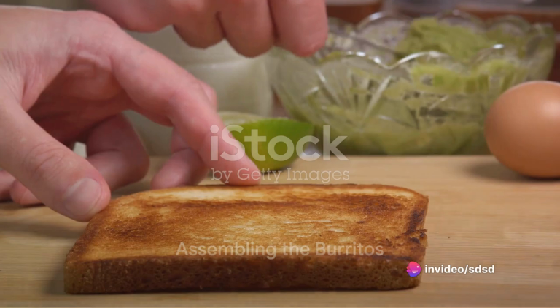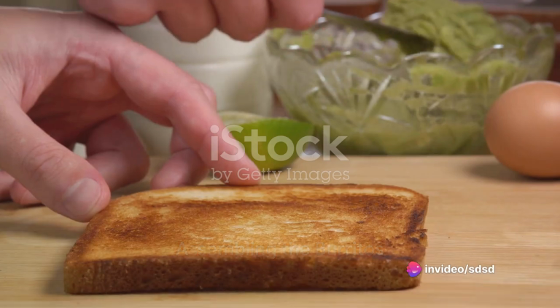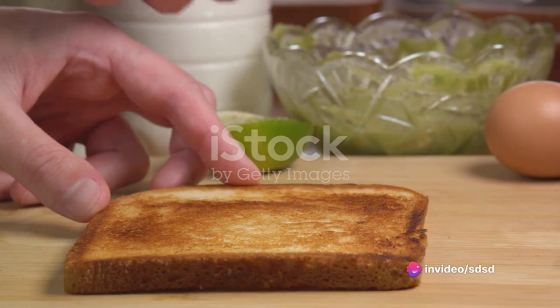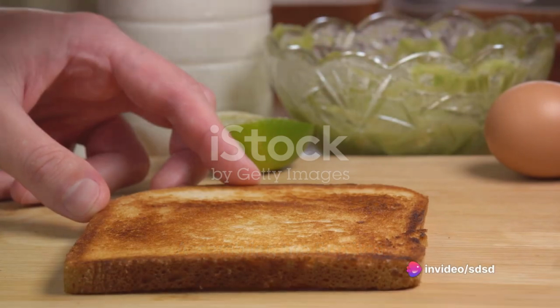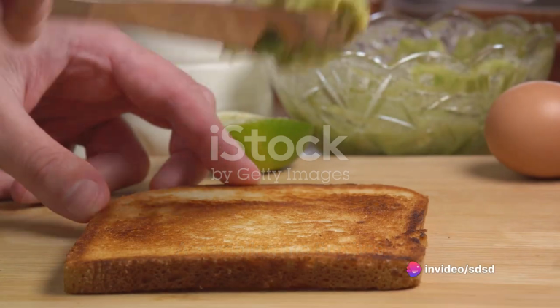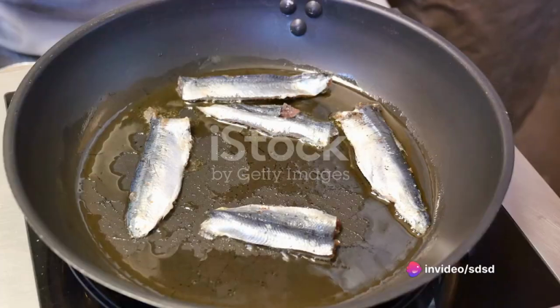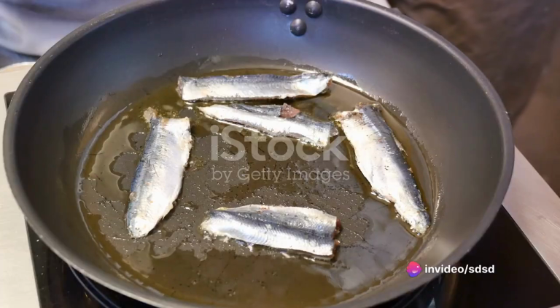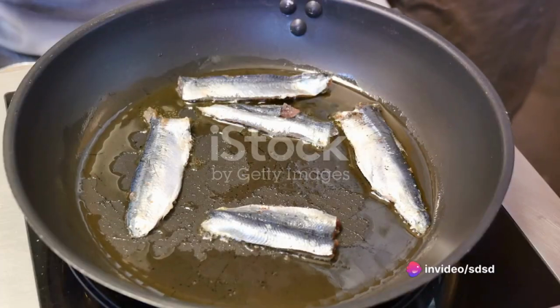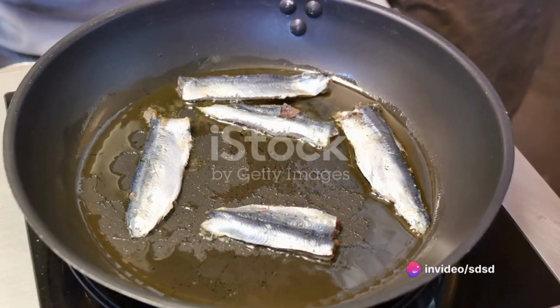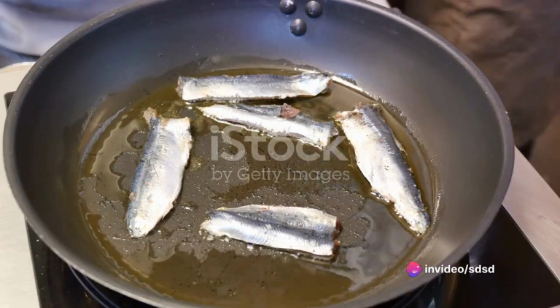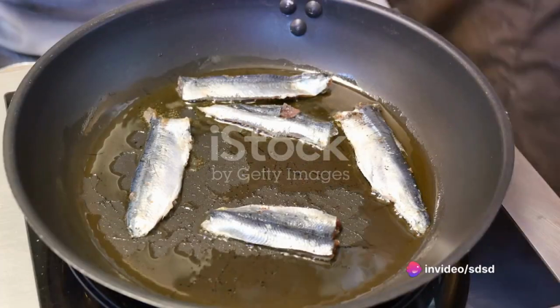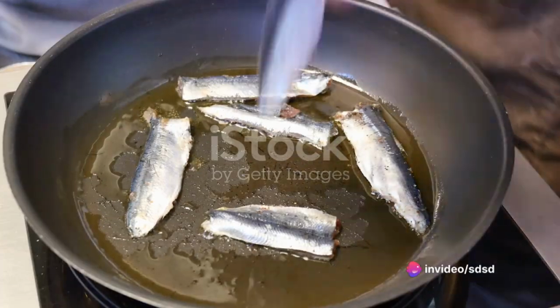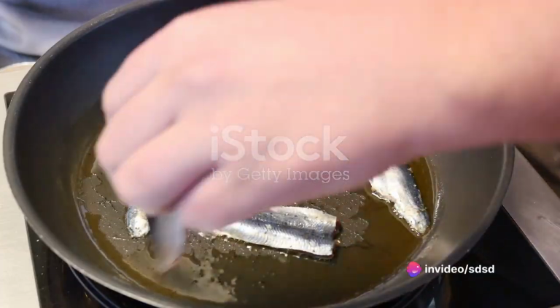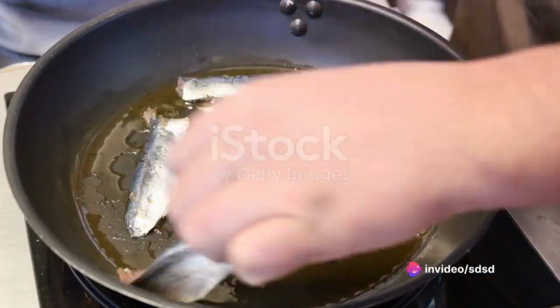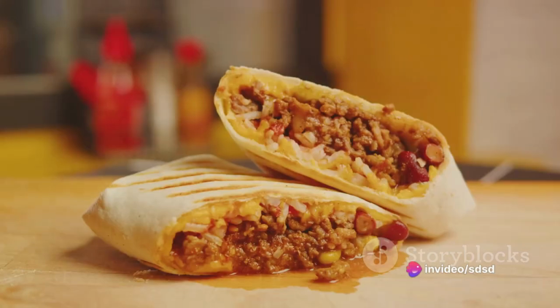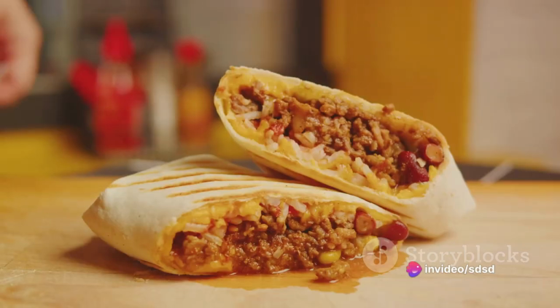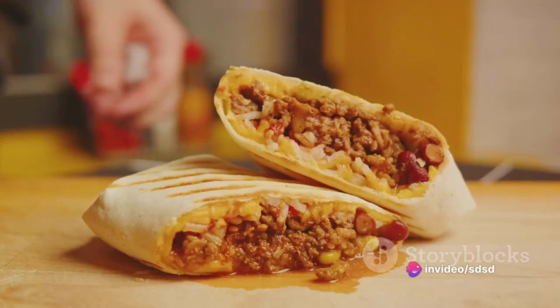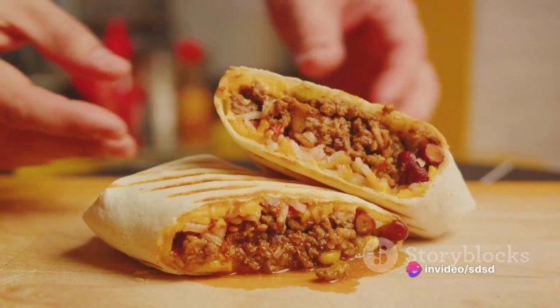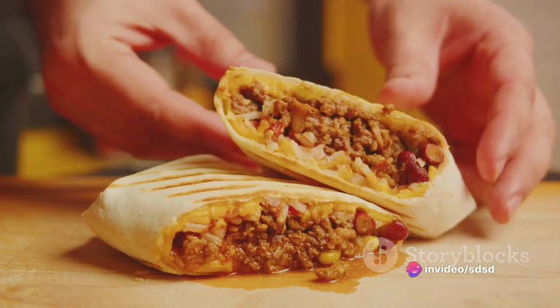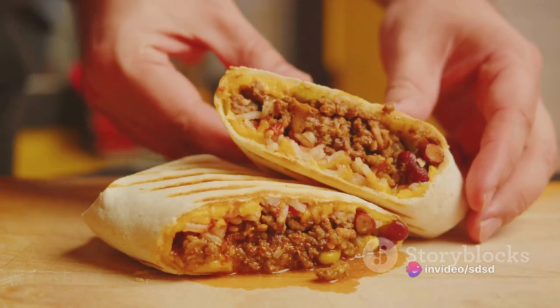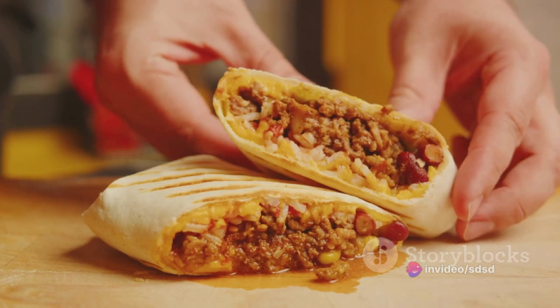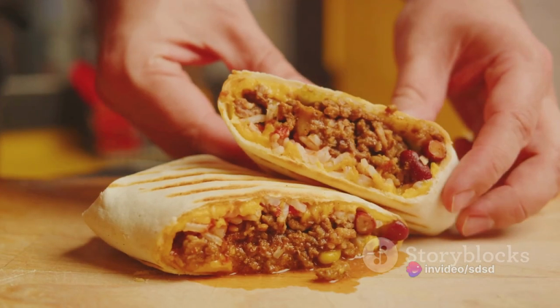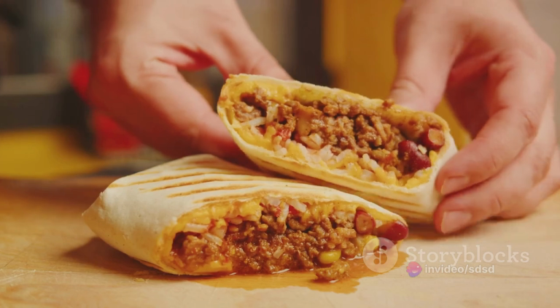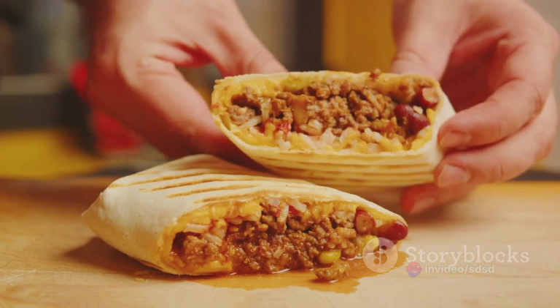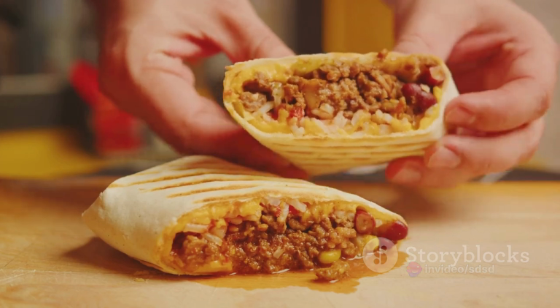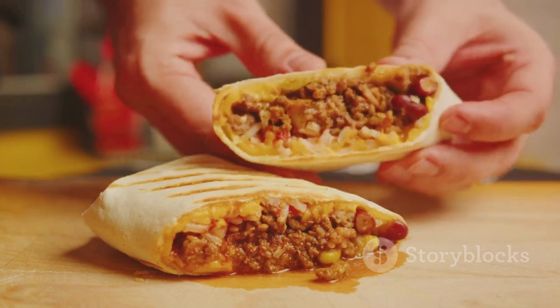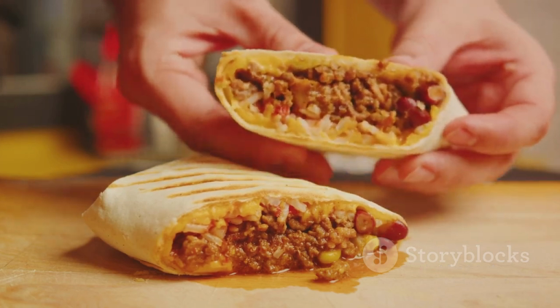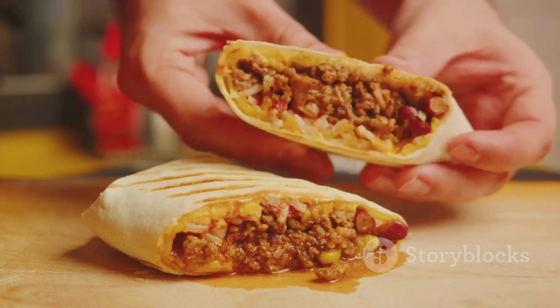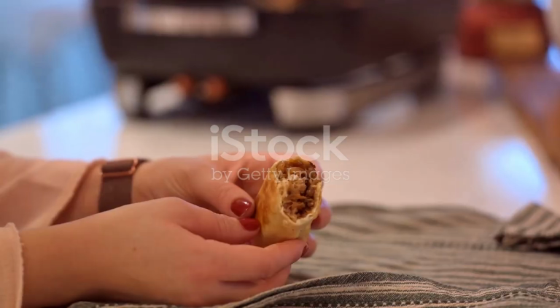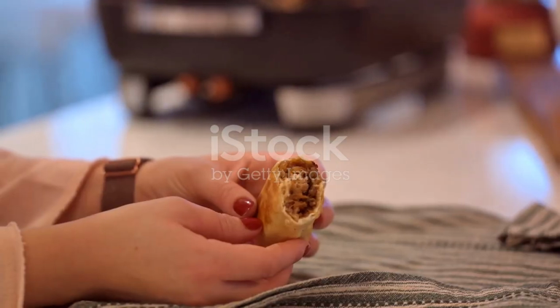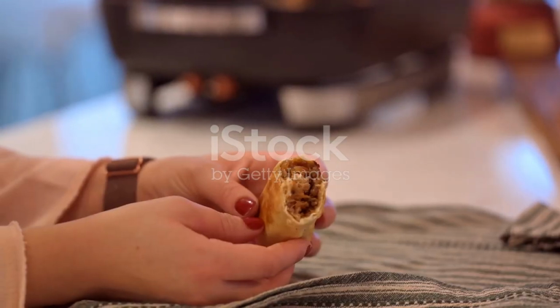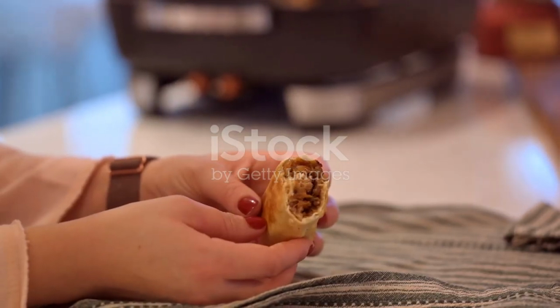Take your tortillas and spread a generous layer of the avocado mixture onto each one. Layer your sardine and onion mix on top. Roll up your burritos, tucking in the ends to keep all those delicious fillings secure.